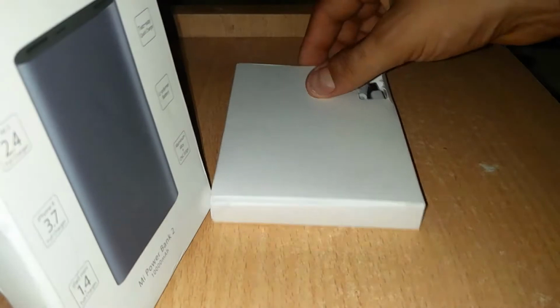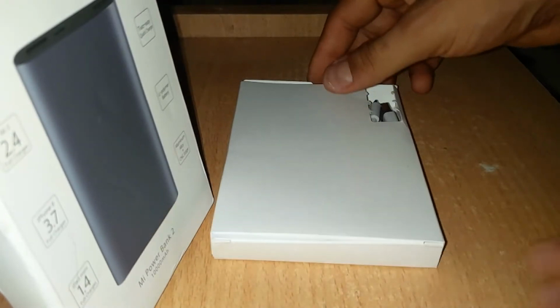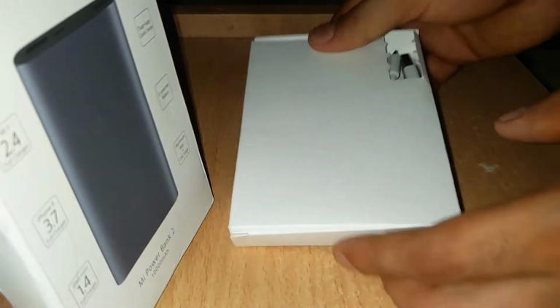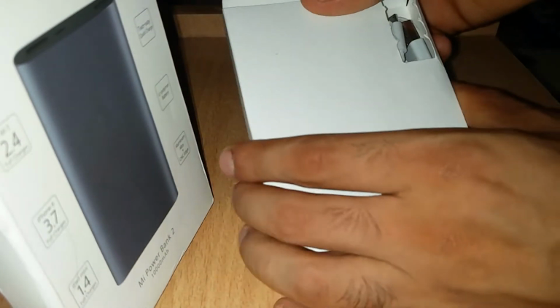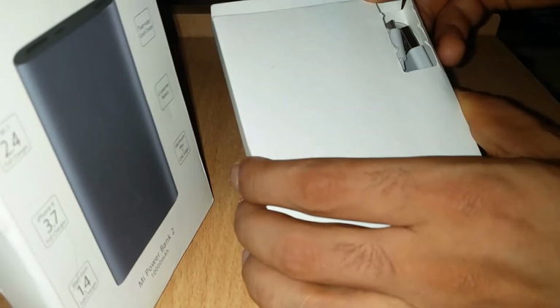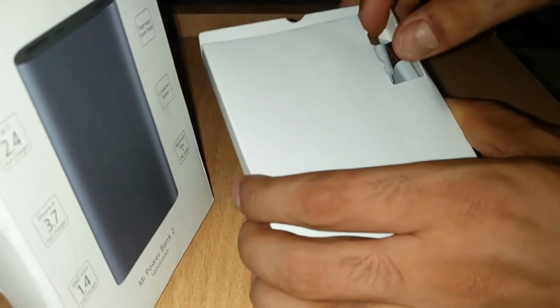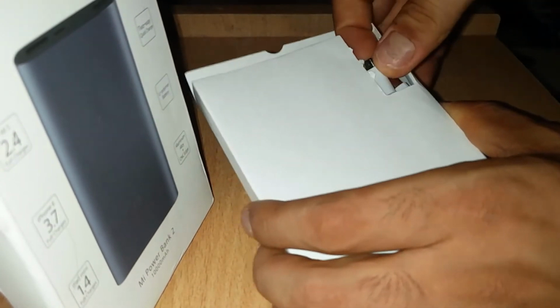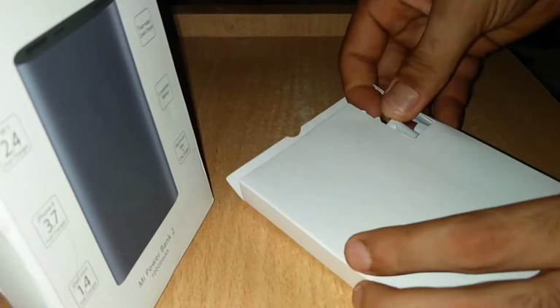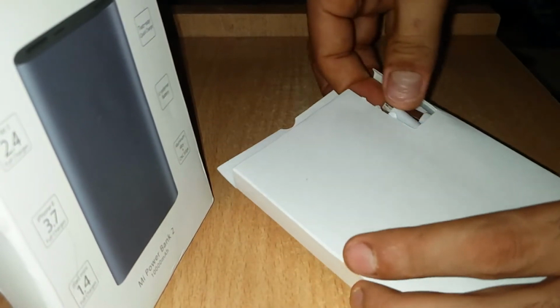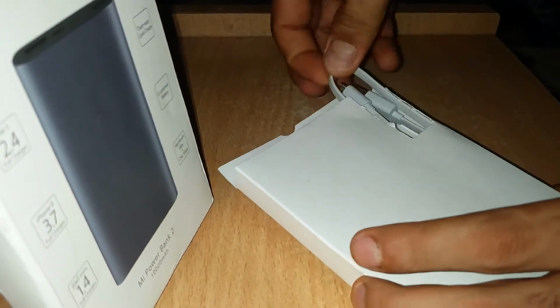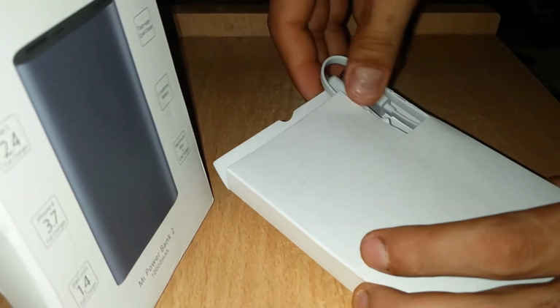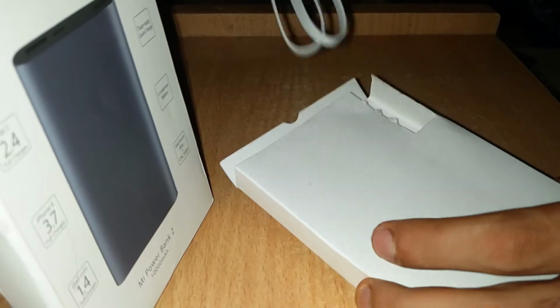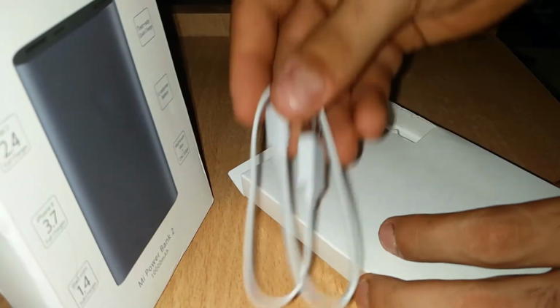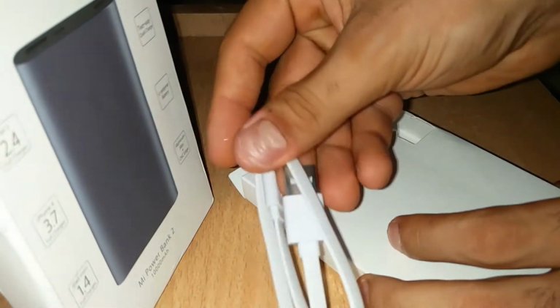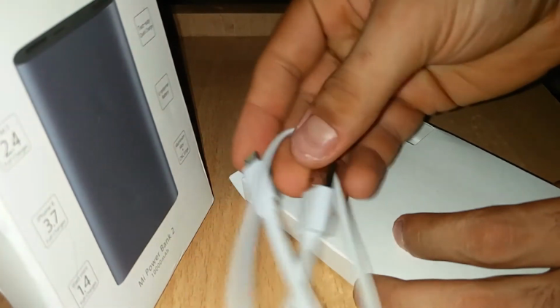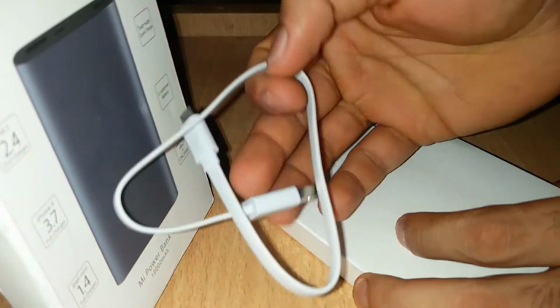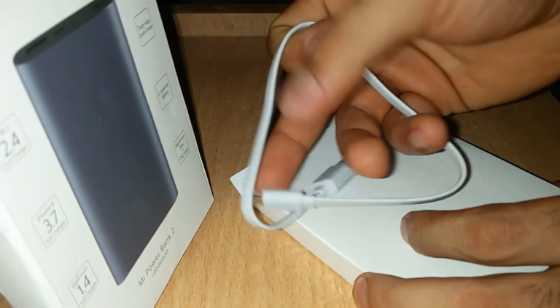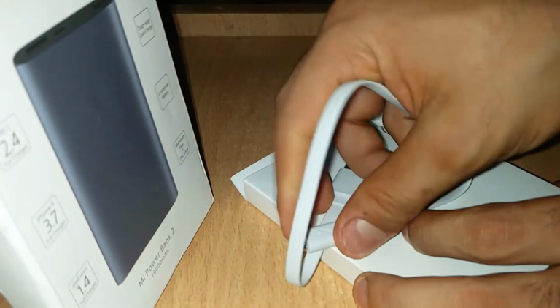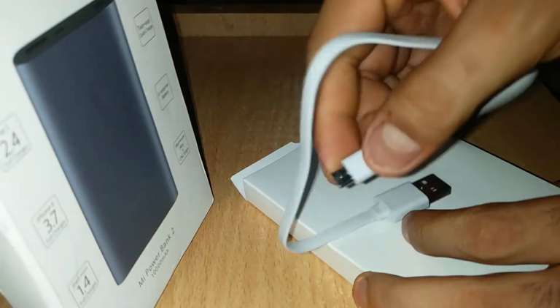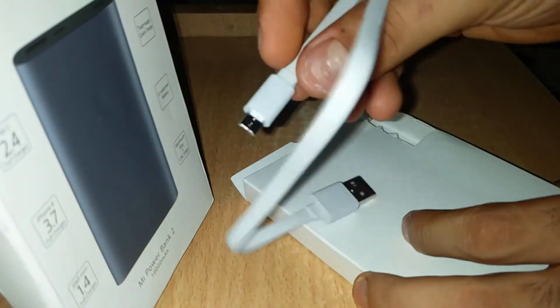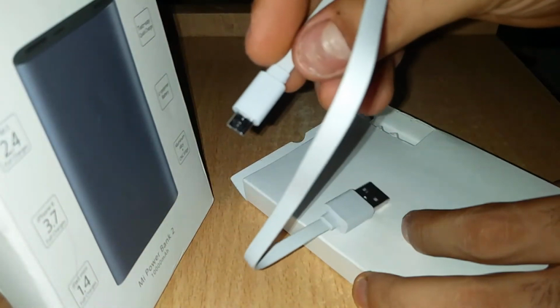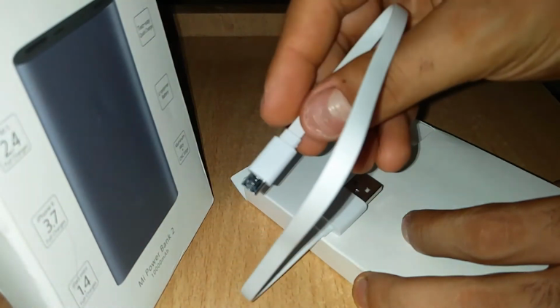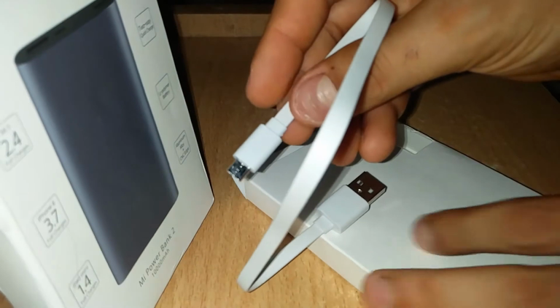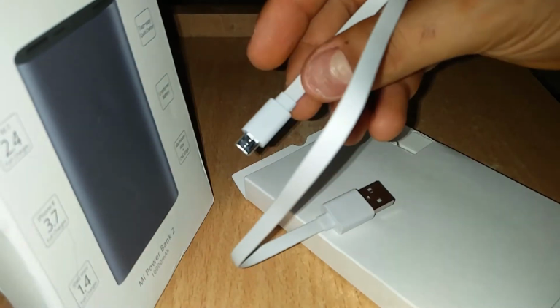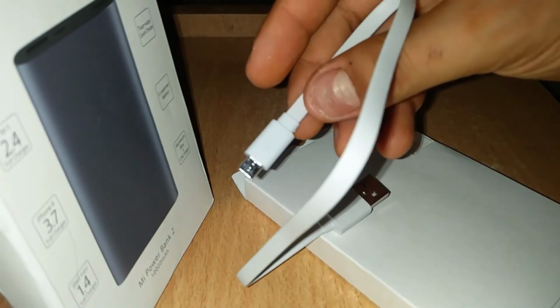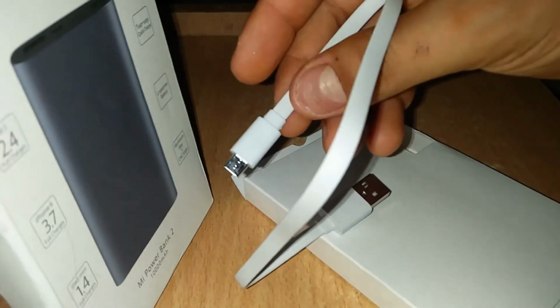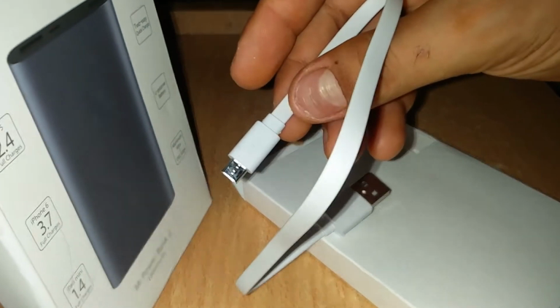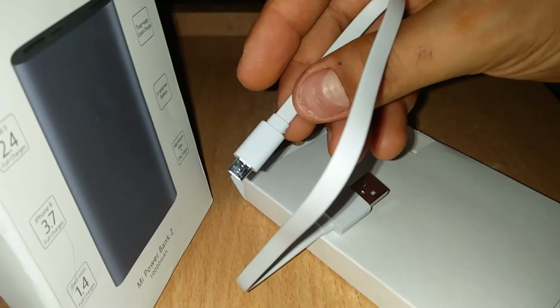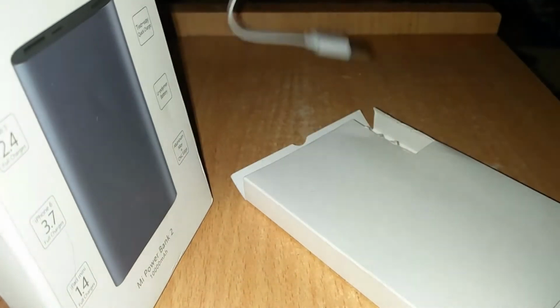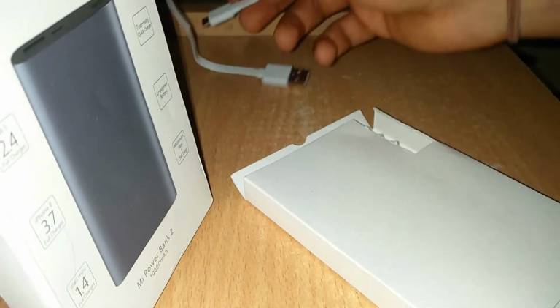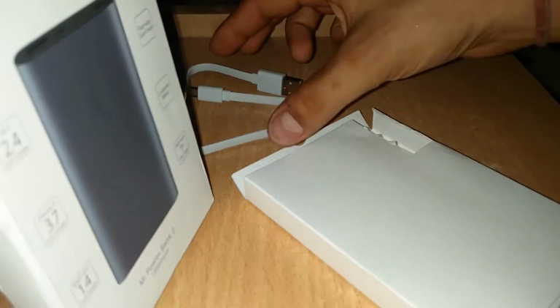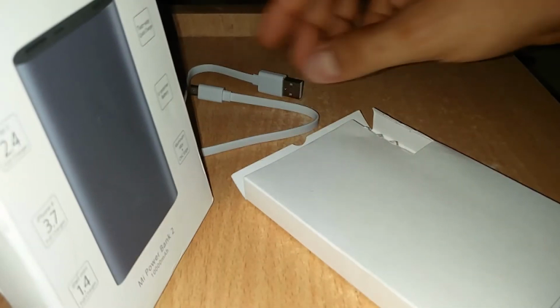Looking at the inside of the box, we have a data cable which is a micro USB data cable — it's not a Type-C cable. This is used for charging.